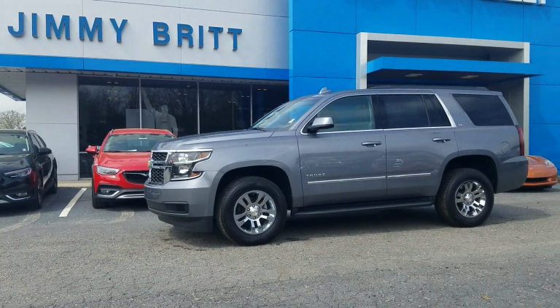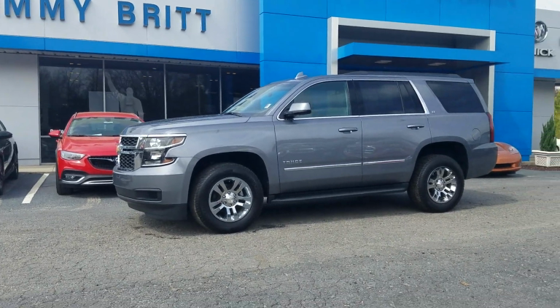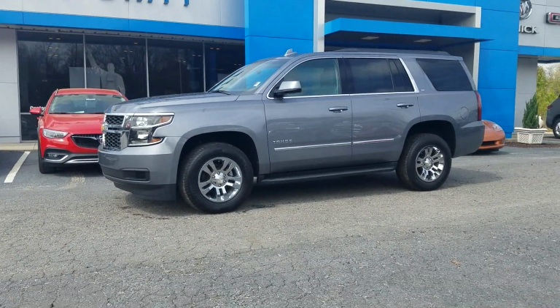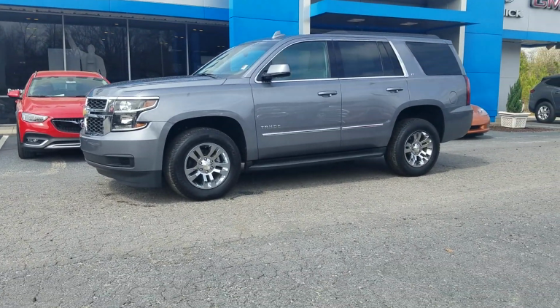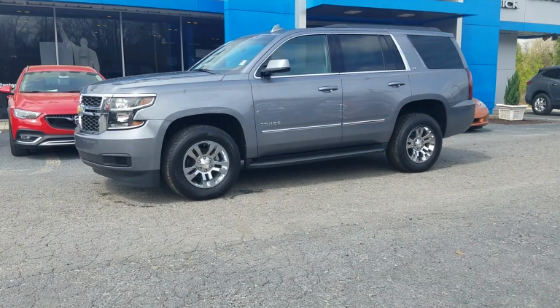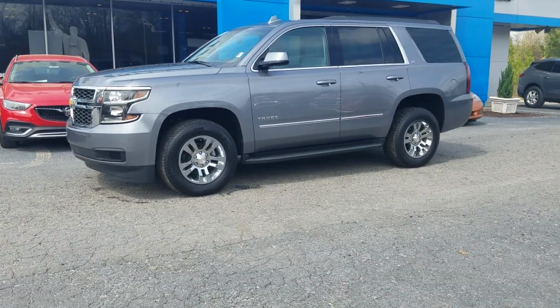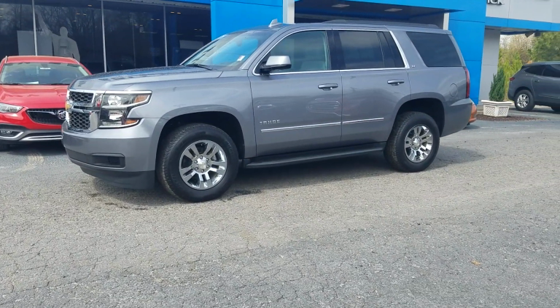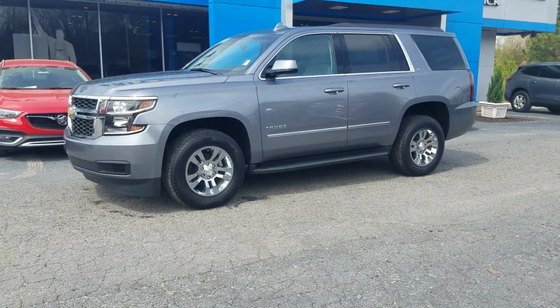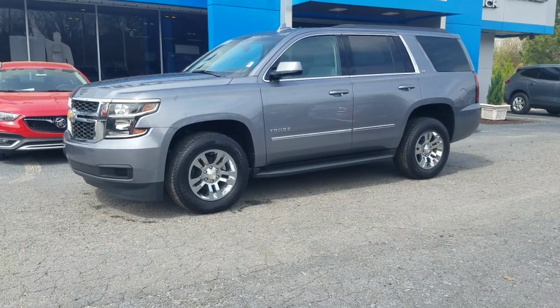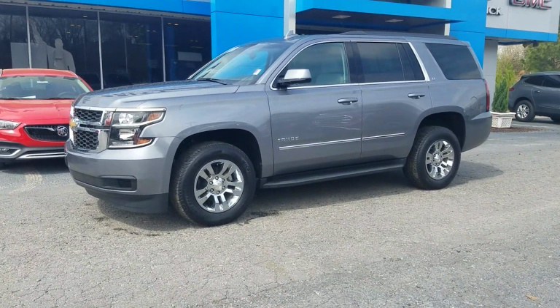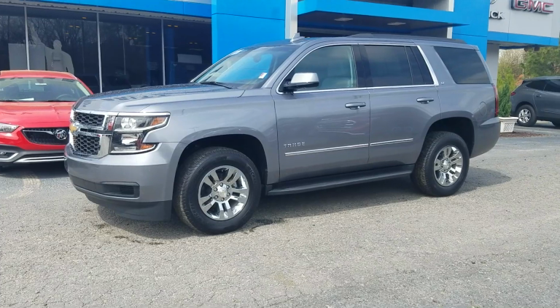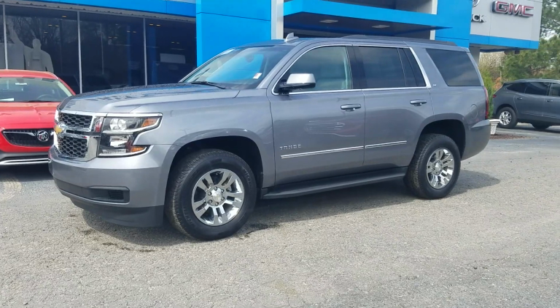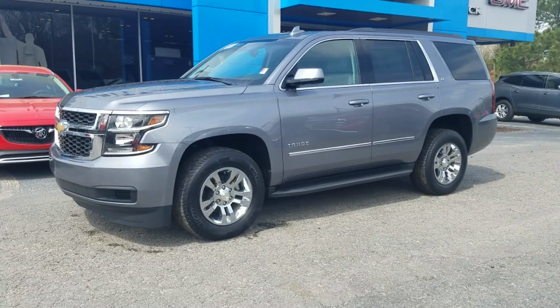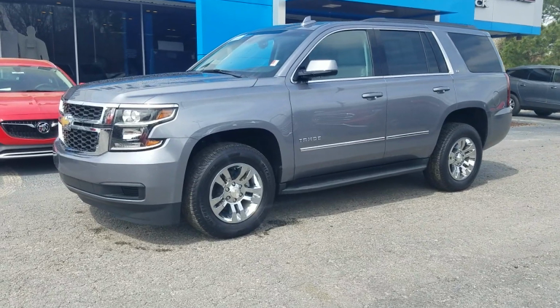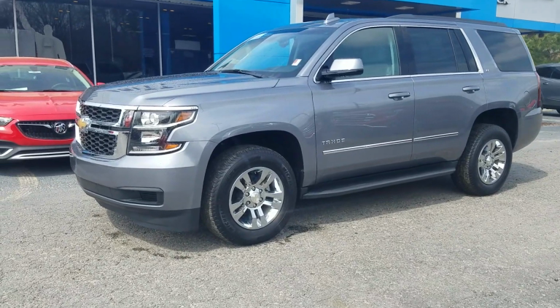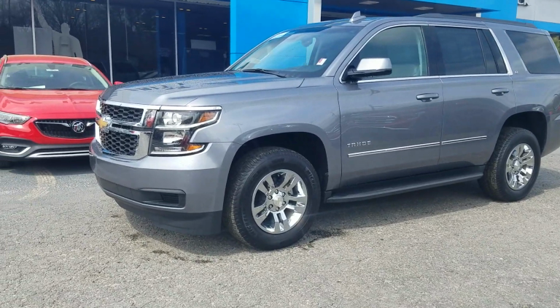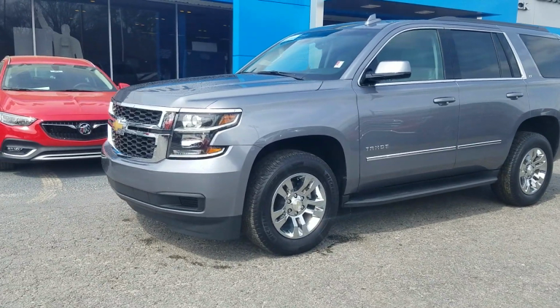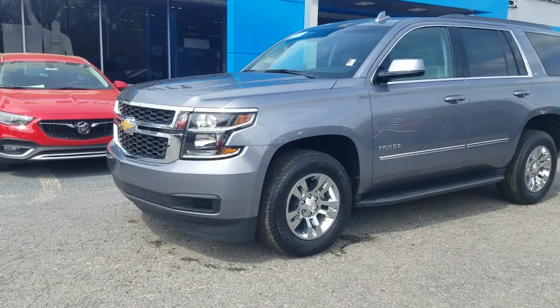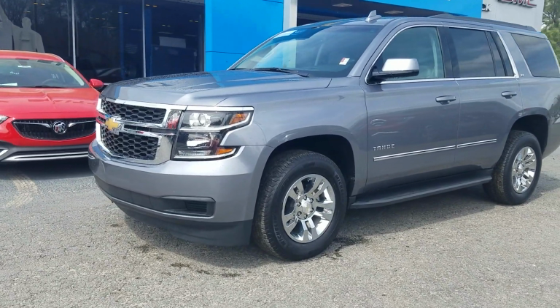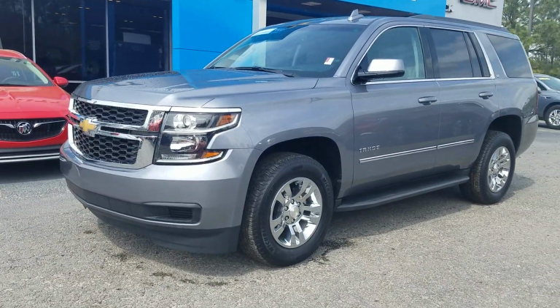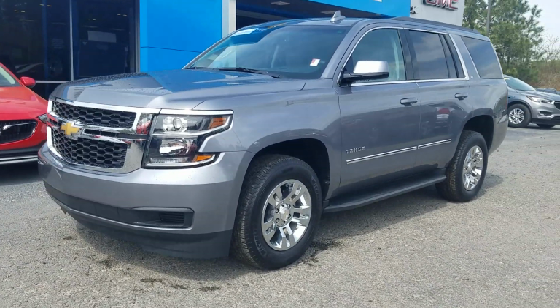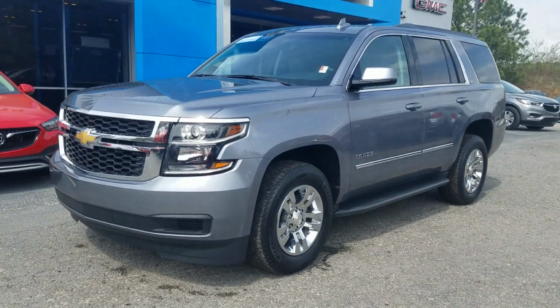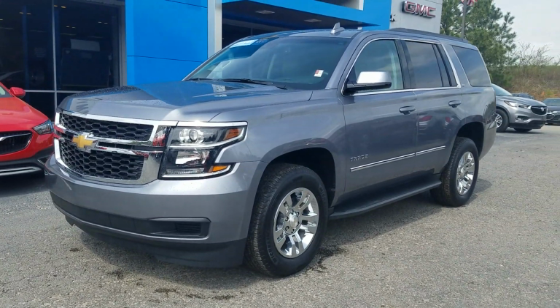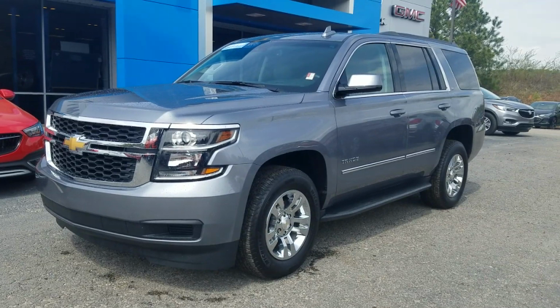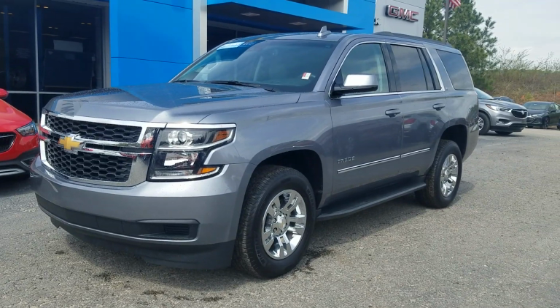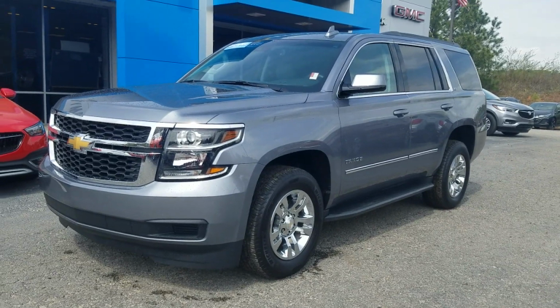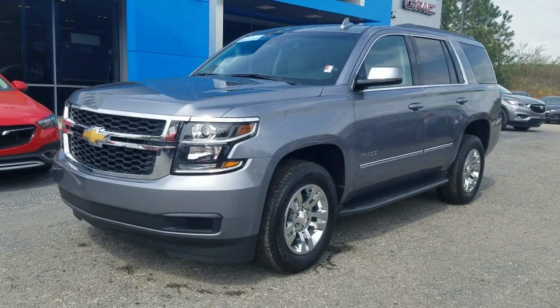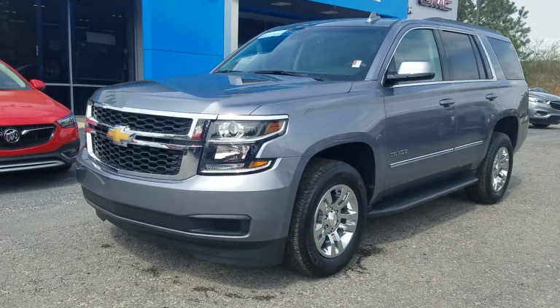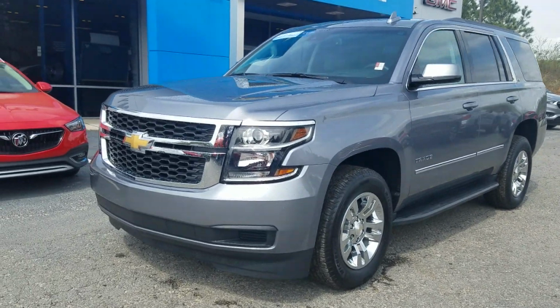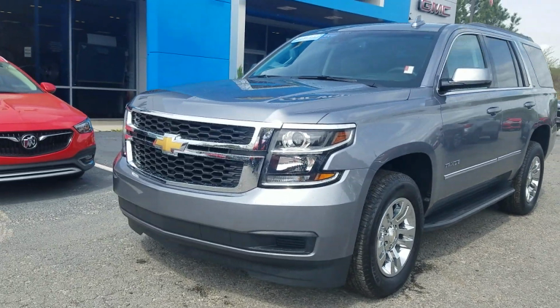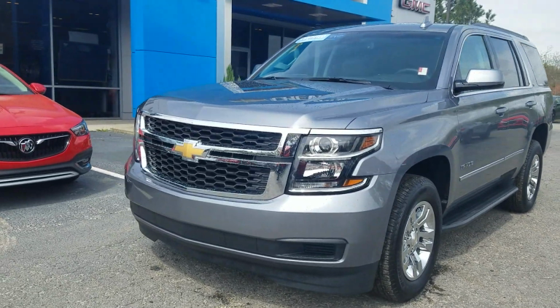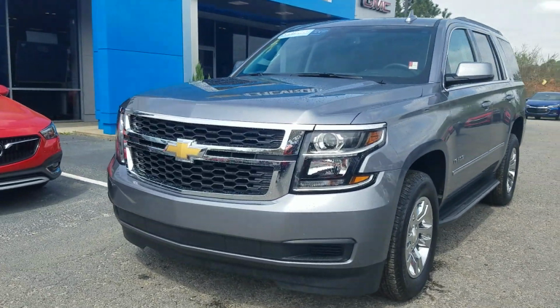Hey Jessica, this is Fabian Nahi with Jimmerbridge Chevrolet. Just wanted to come out and make a quick little personalized video featuring the 2018 Chevy Tahoe LT model.